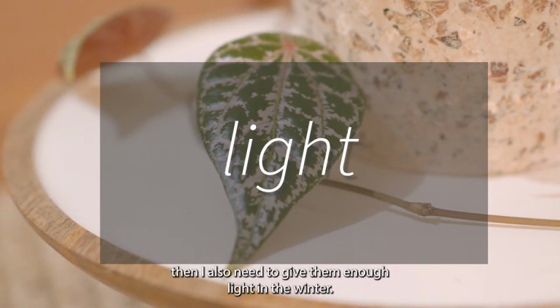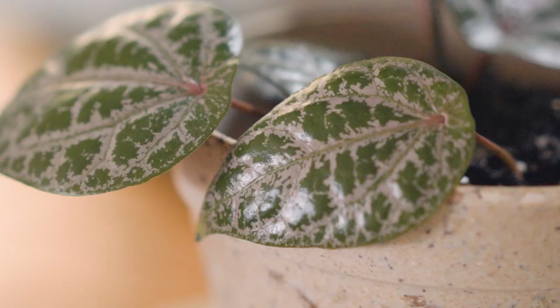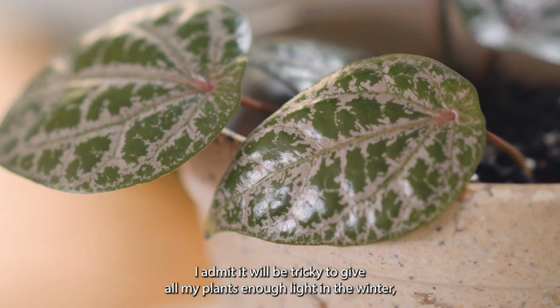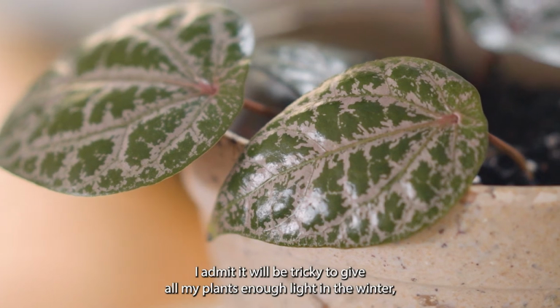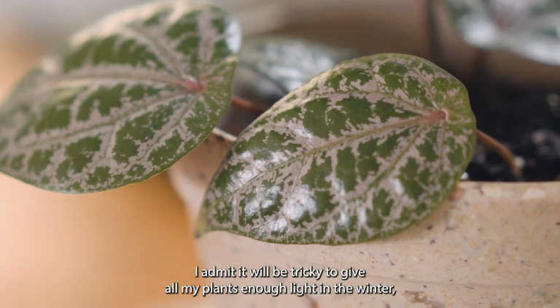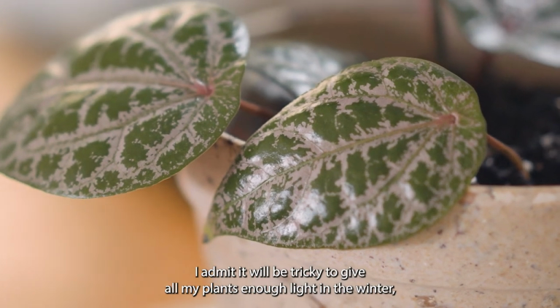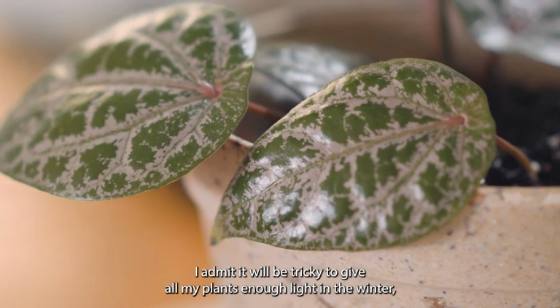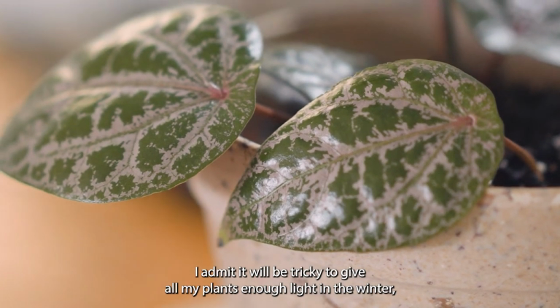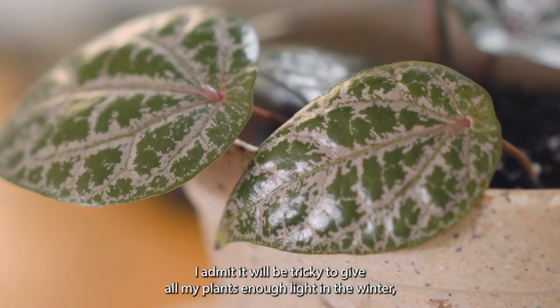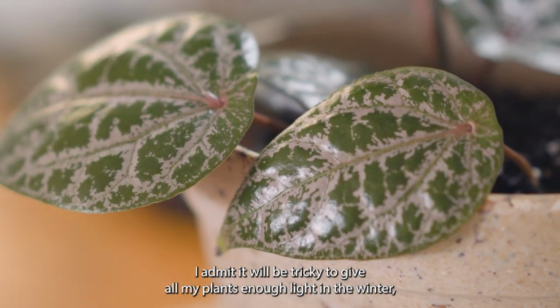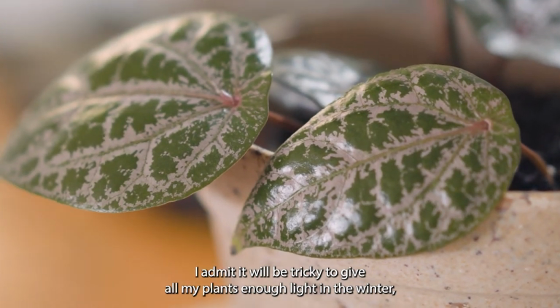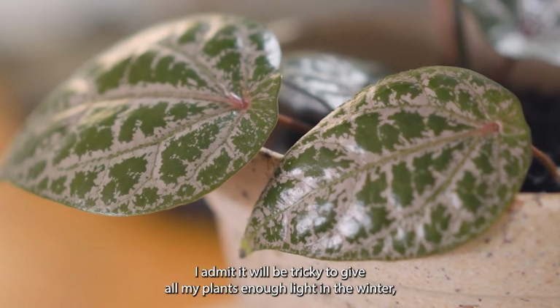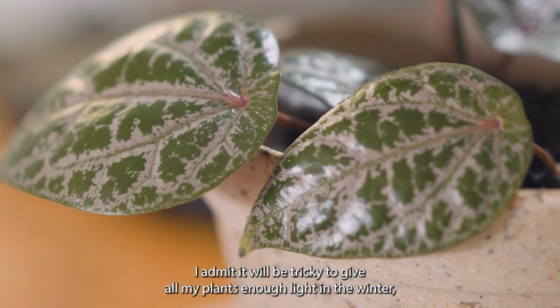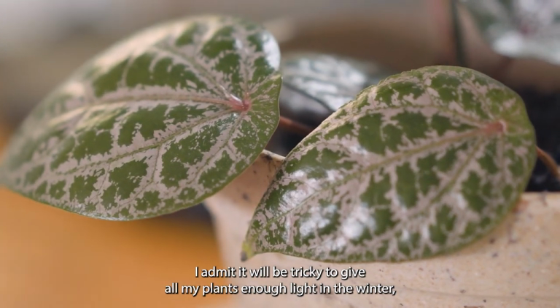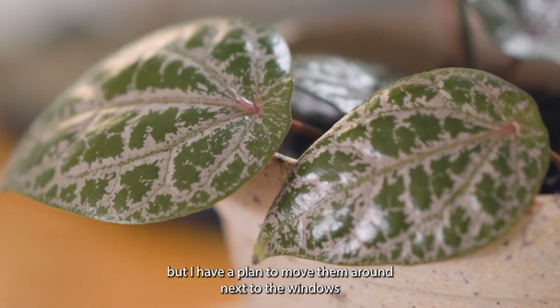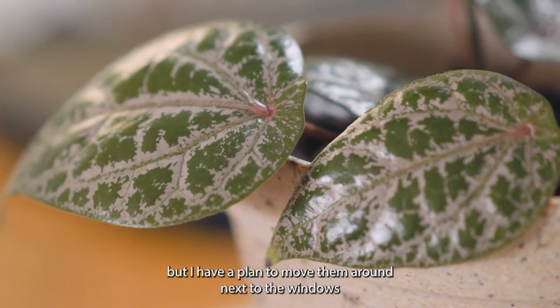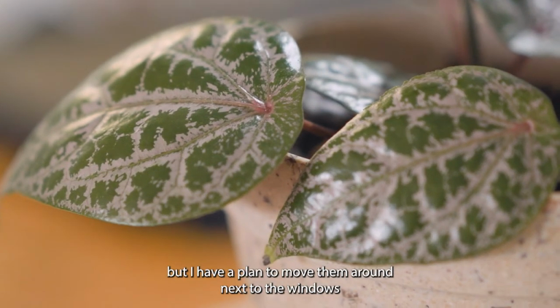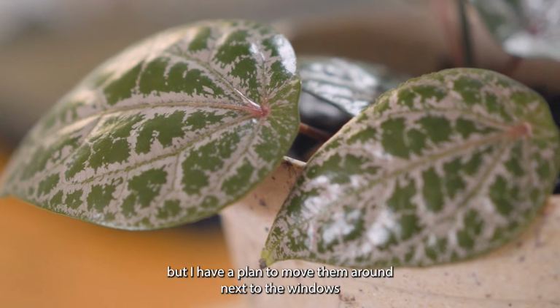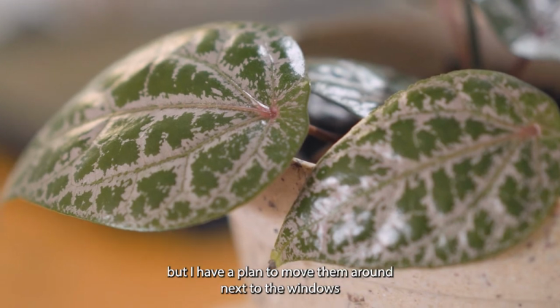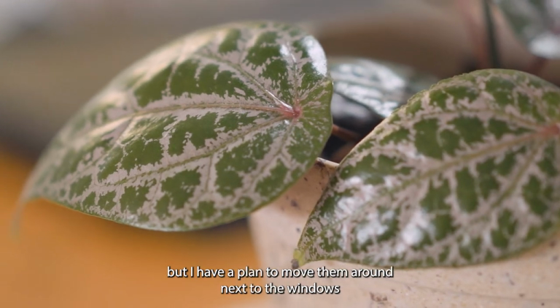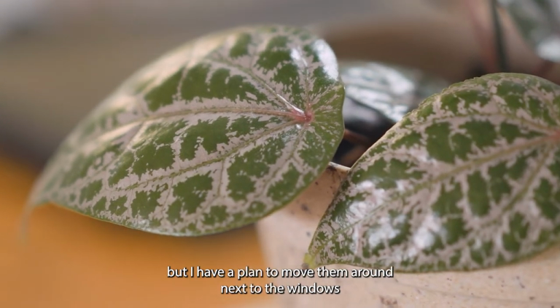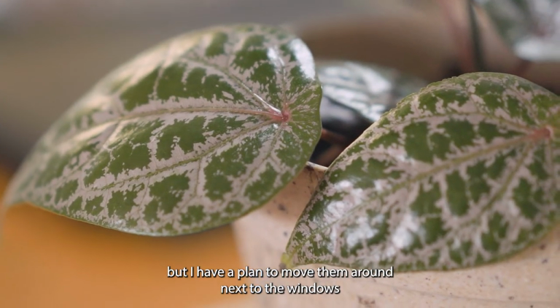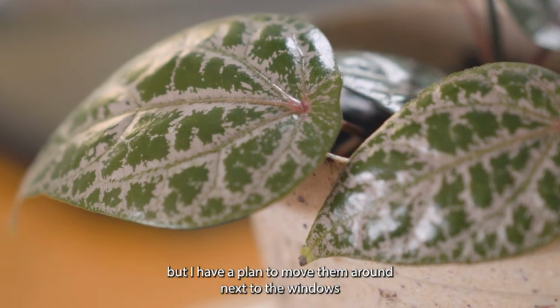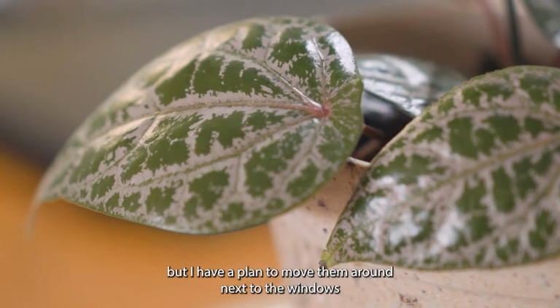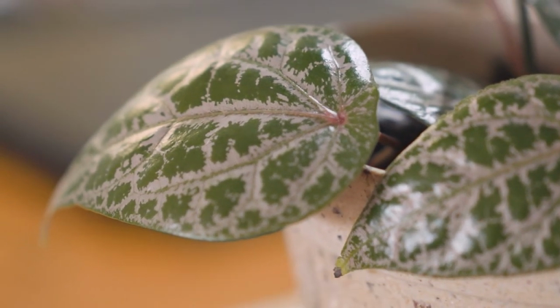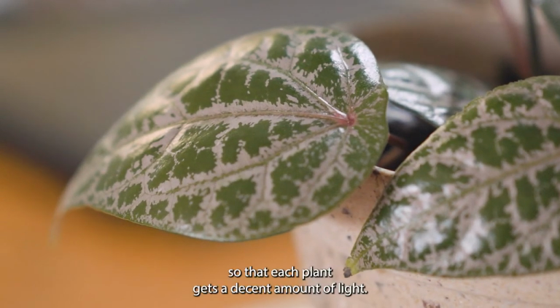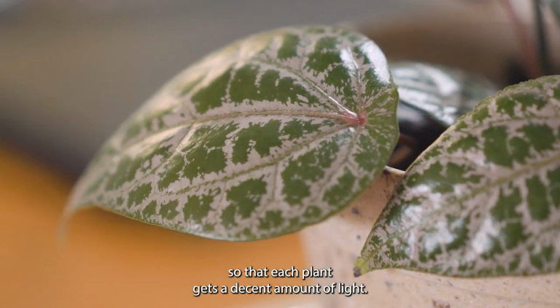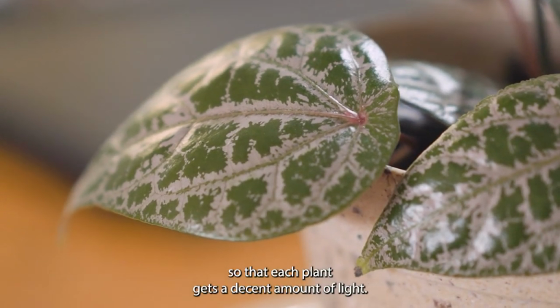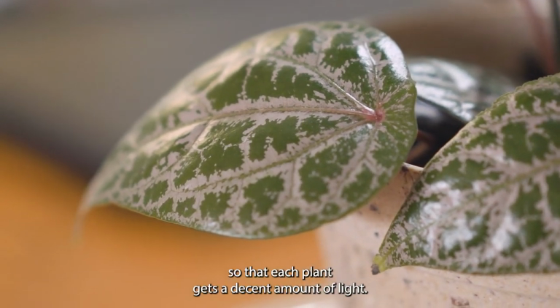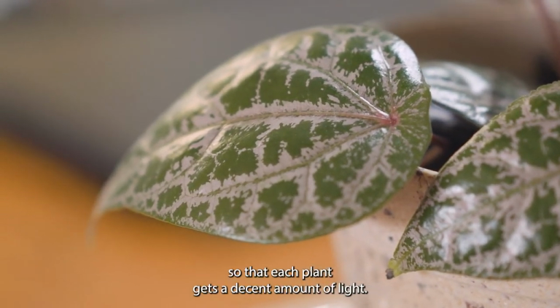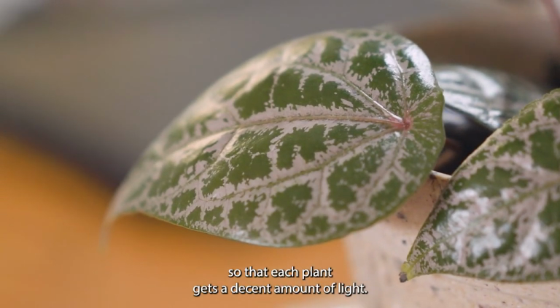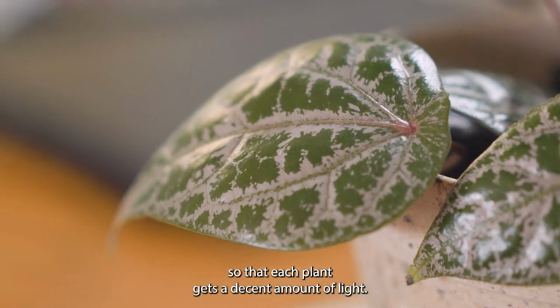I admit it will be tricky to give all my plants enough light in the winter, but I have a plan to move them around next to the windows so that each plant gets a decent amount of light.